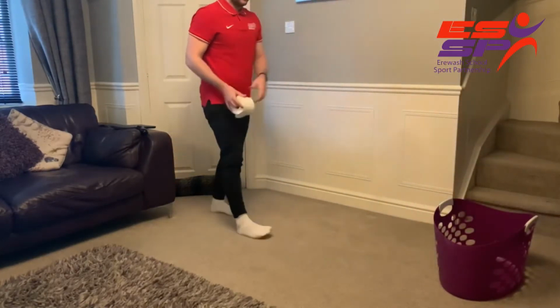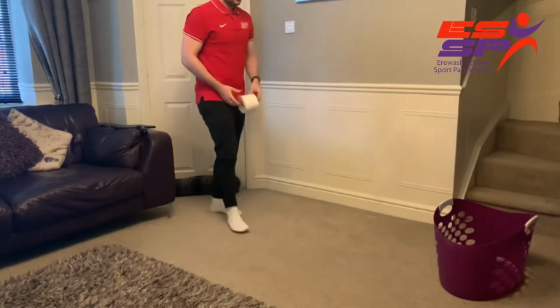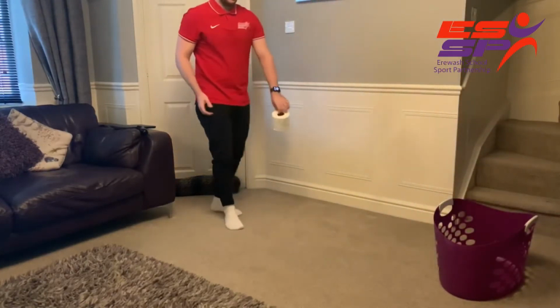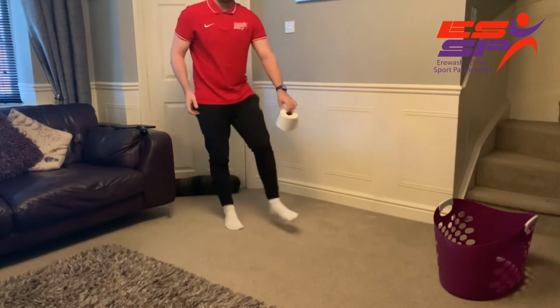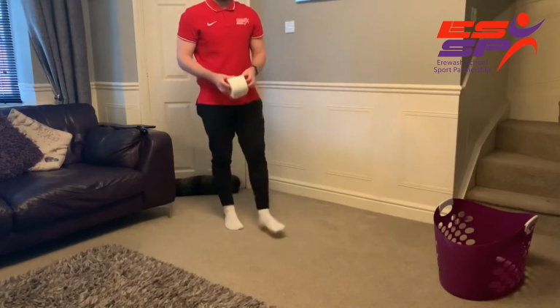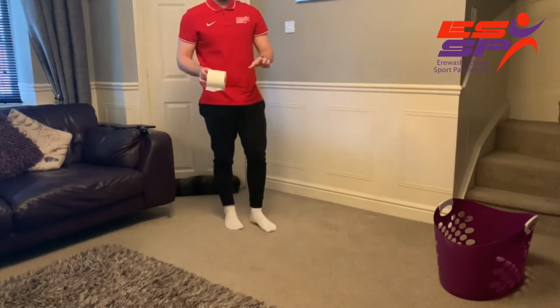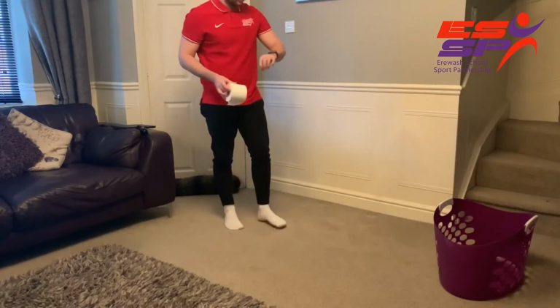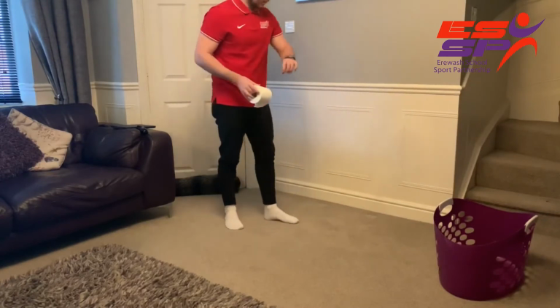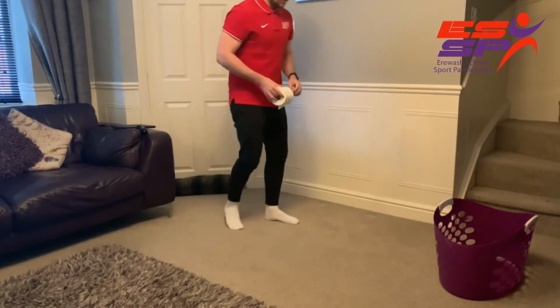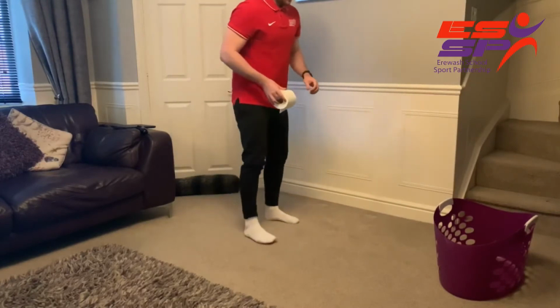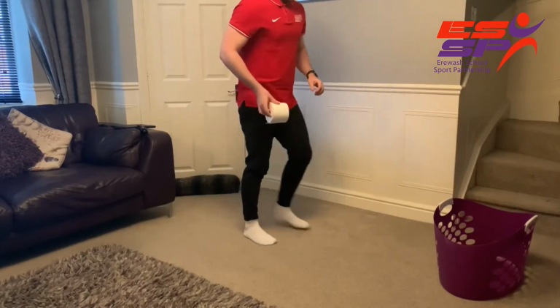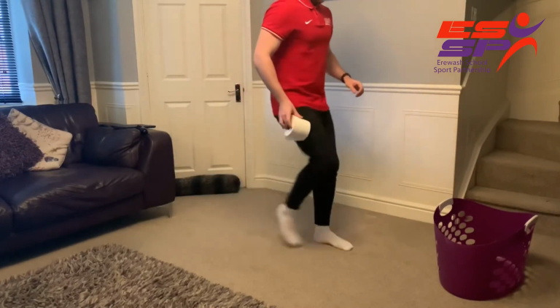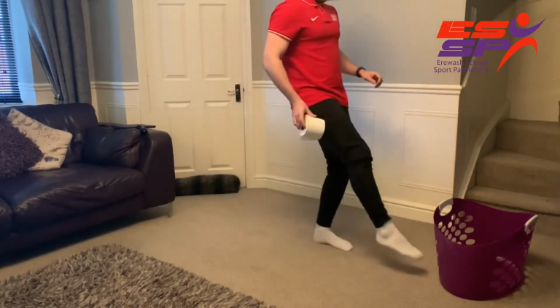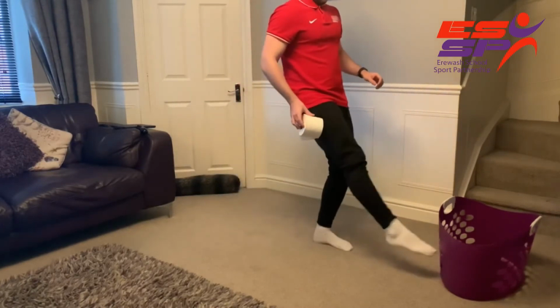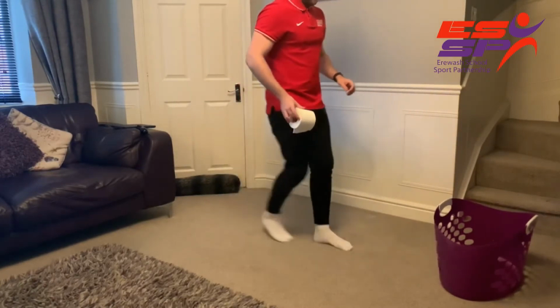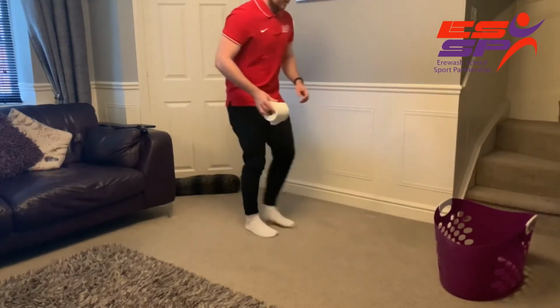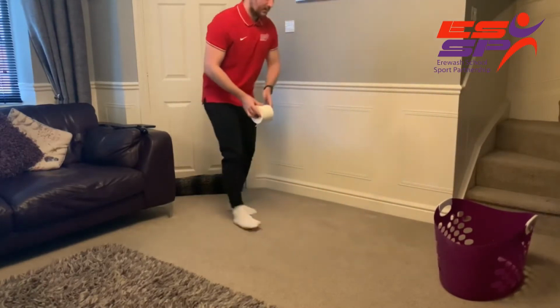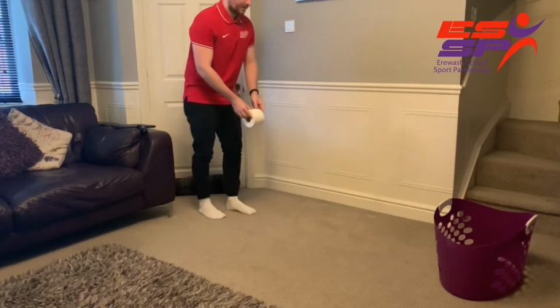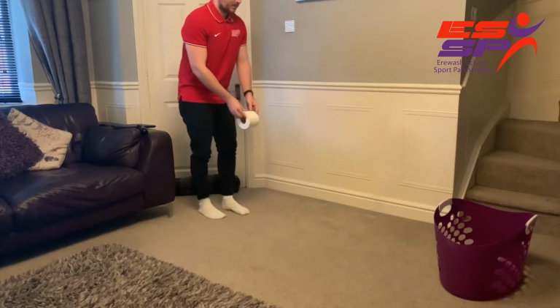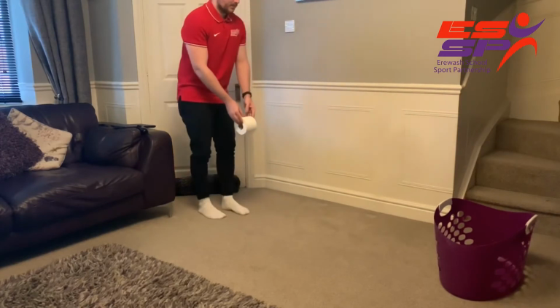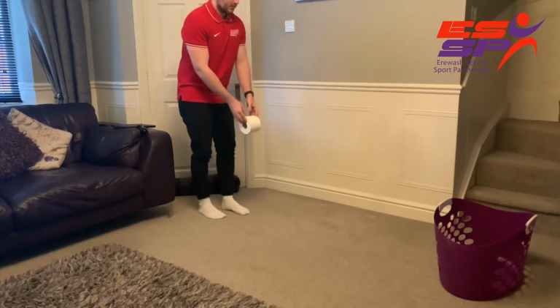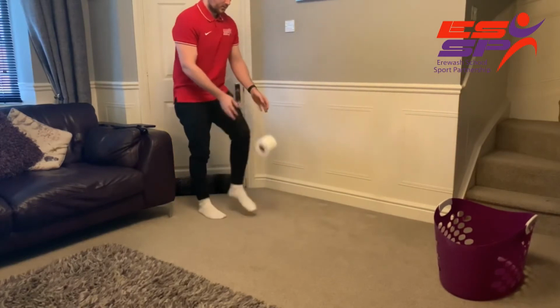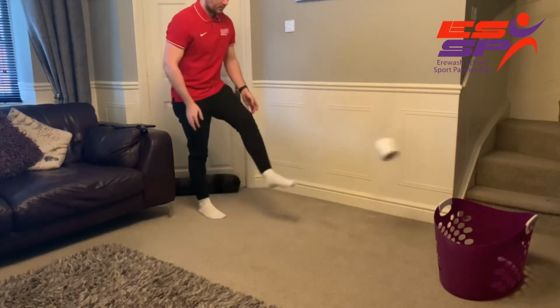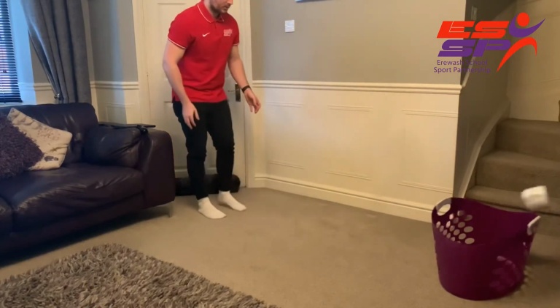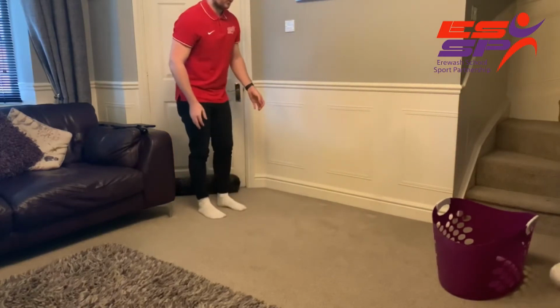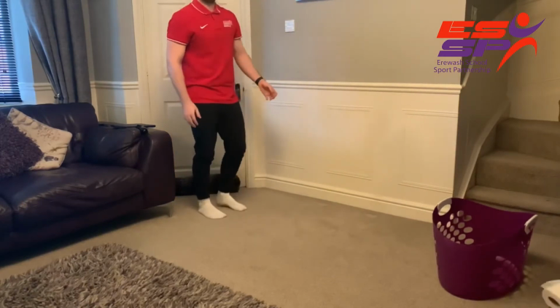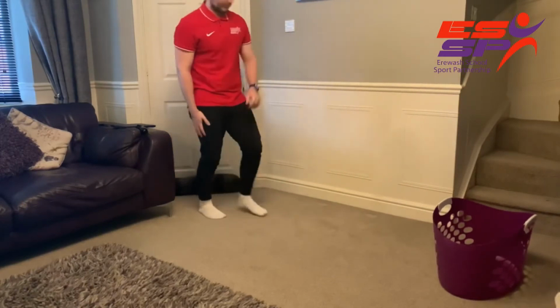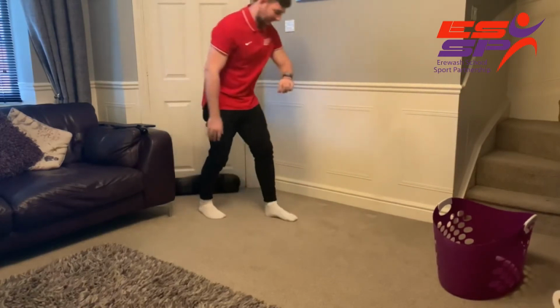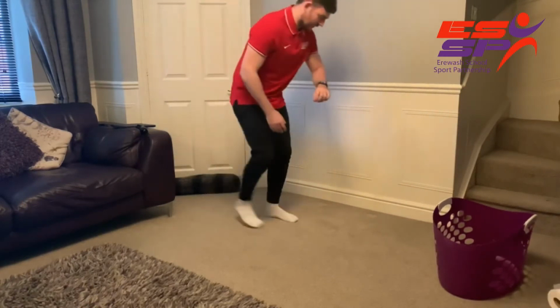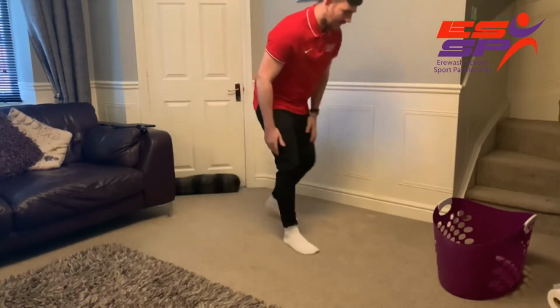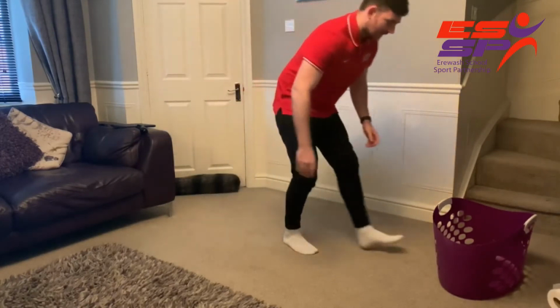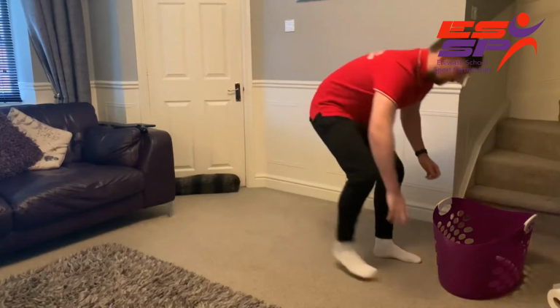That's with a straight foot — you can do it with the inside of the foot, or if you want to do a little trick, the outside, but please be careful. One more go — oh, and I've just missed that one. Never mind!